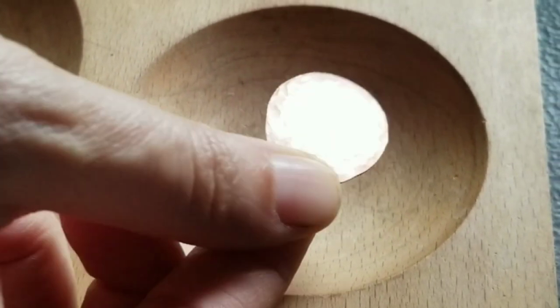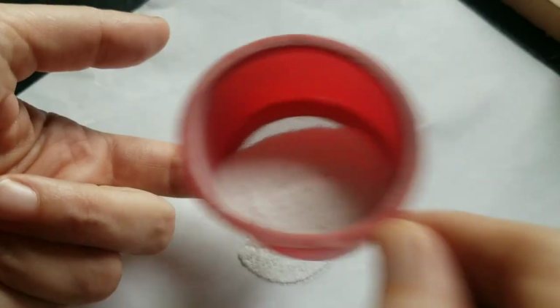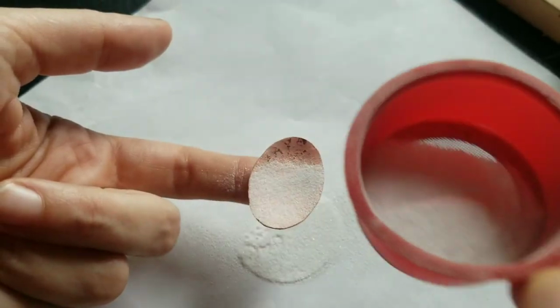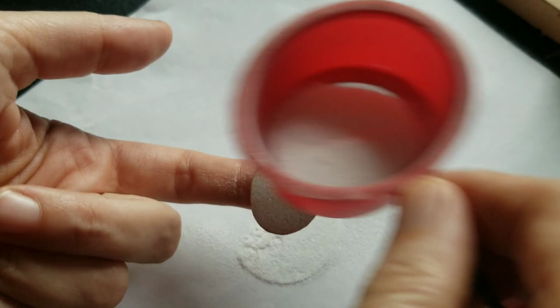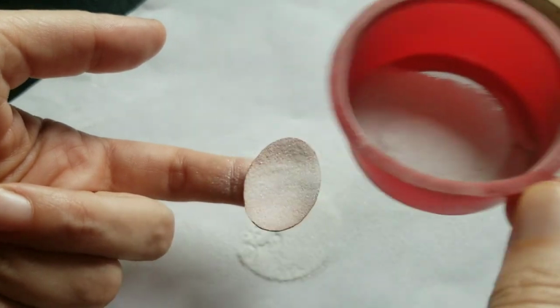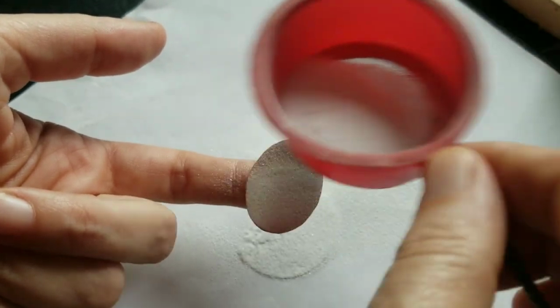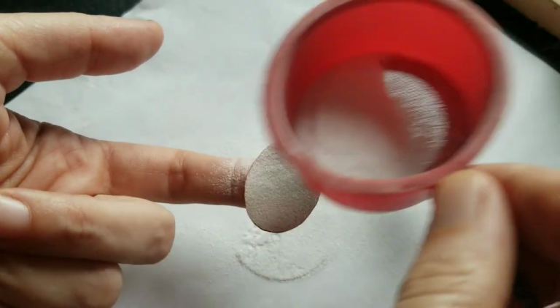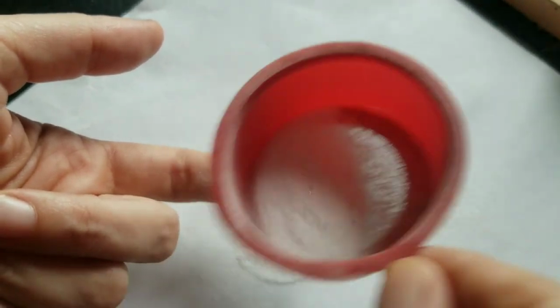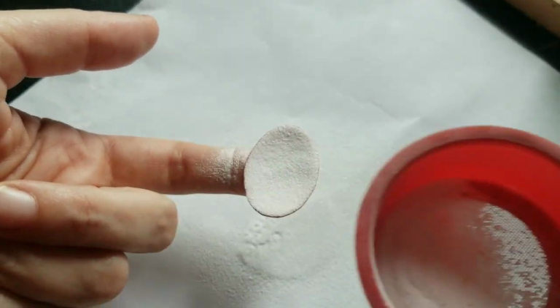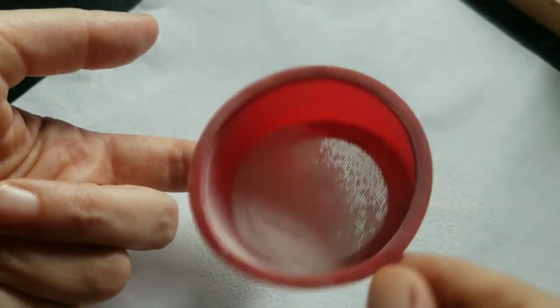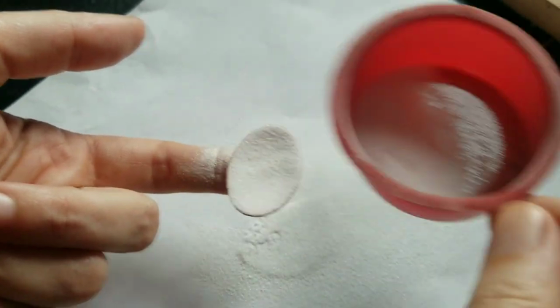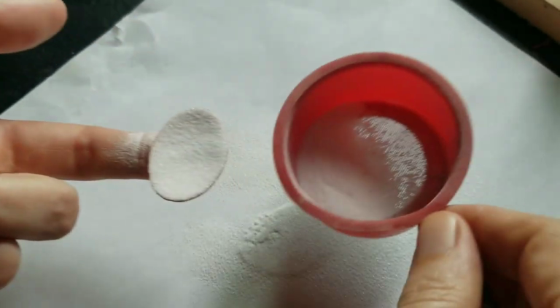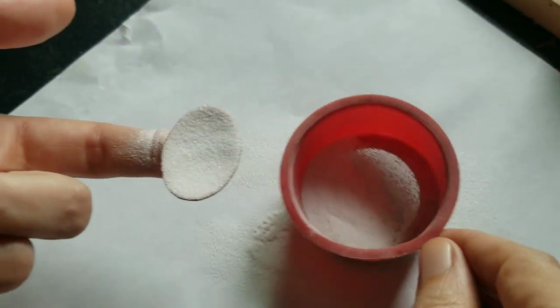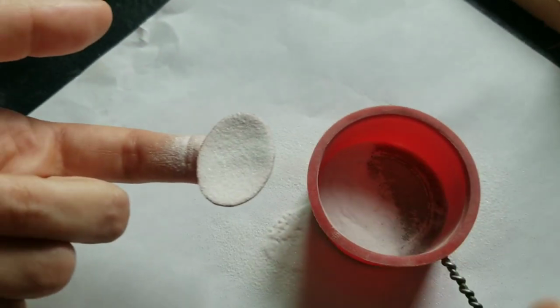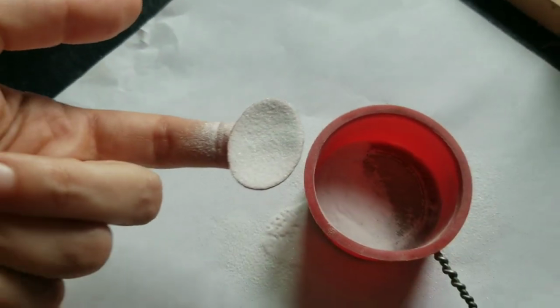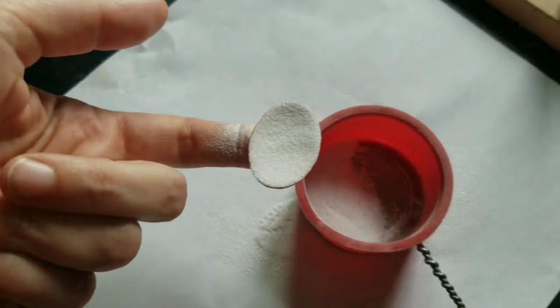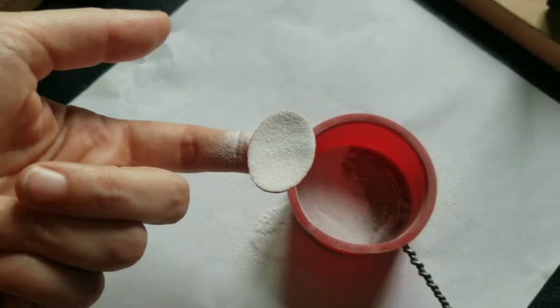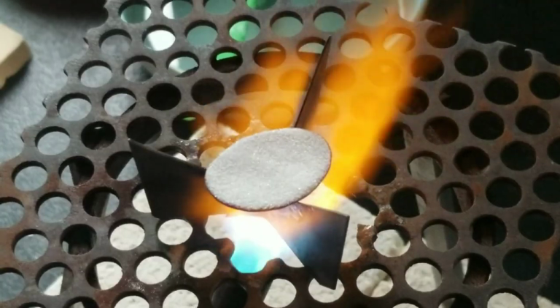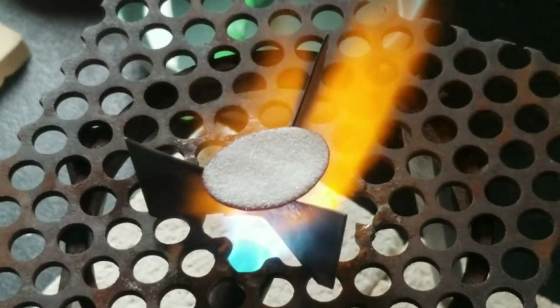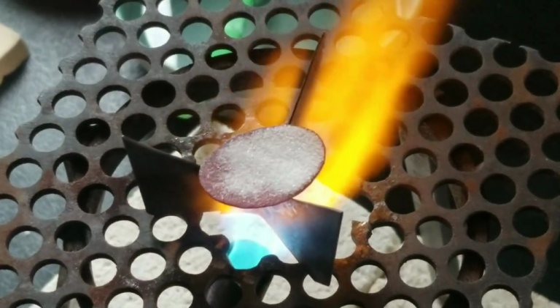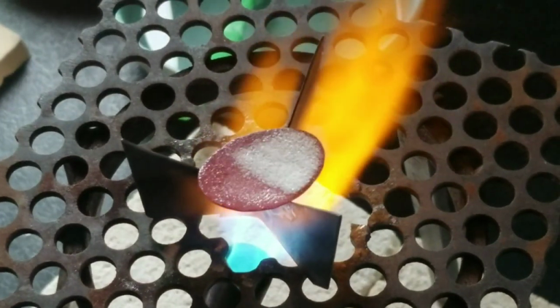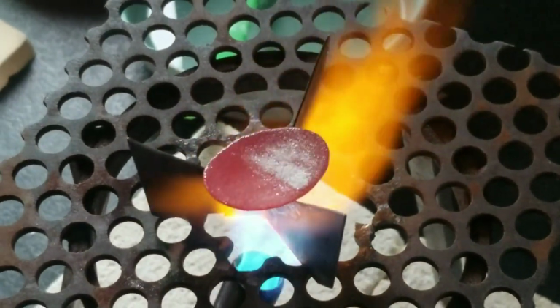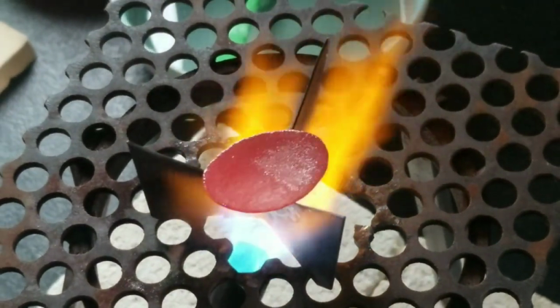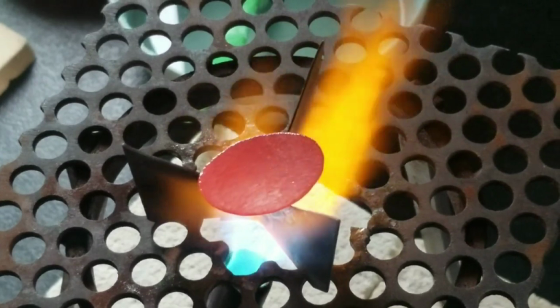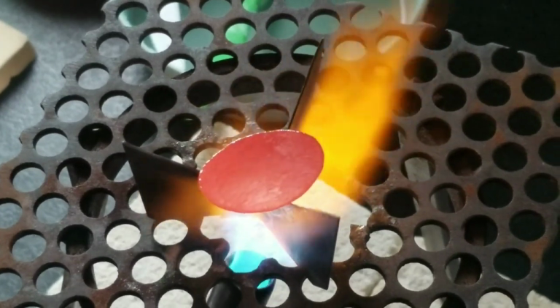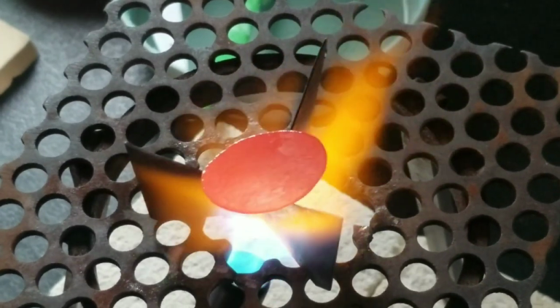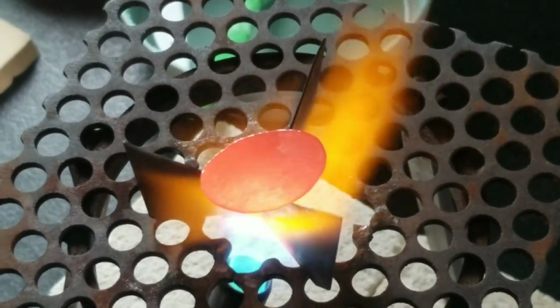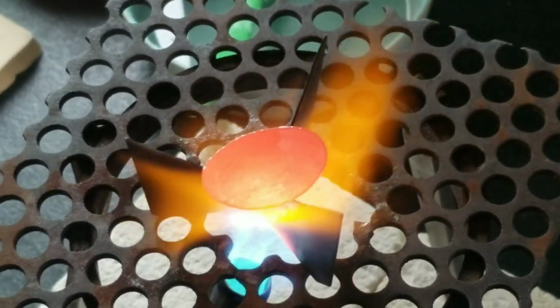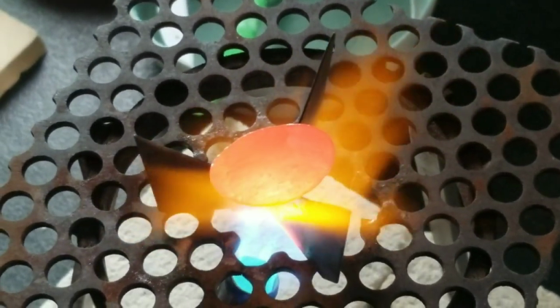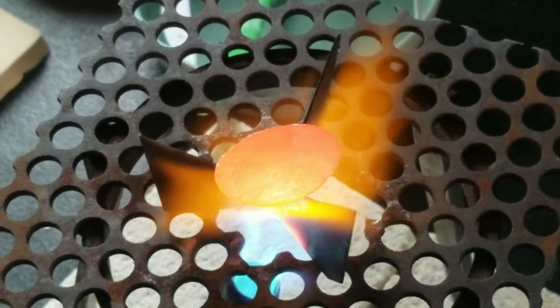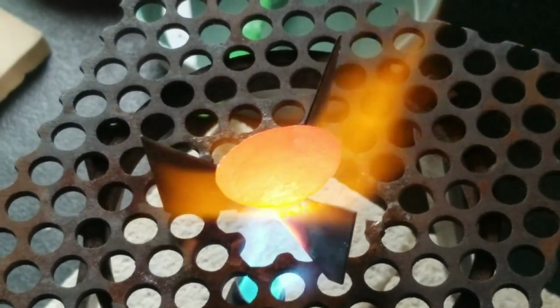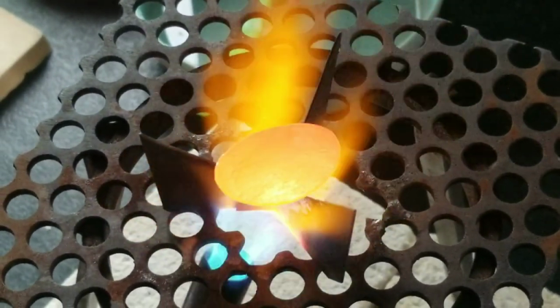I'm sifting the clear fuse here, firing it, then repeating the process on the other side. And of course I'm pickling it in between.